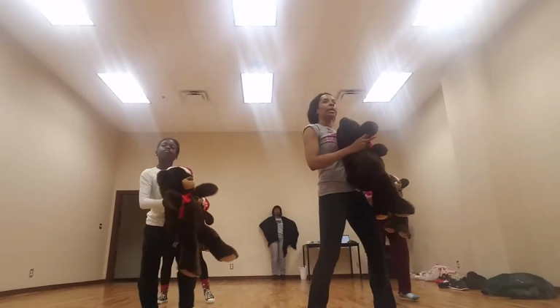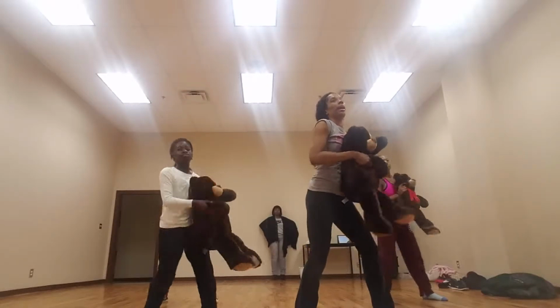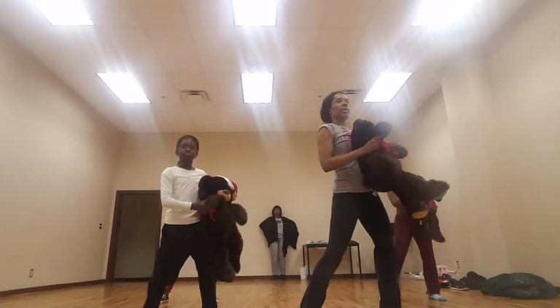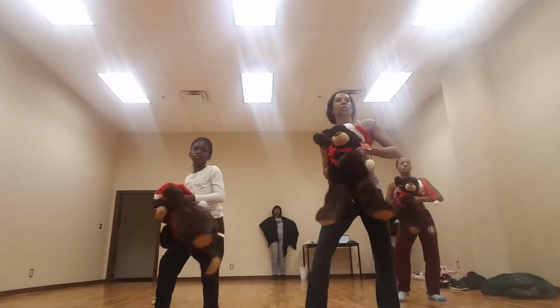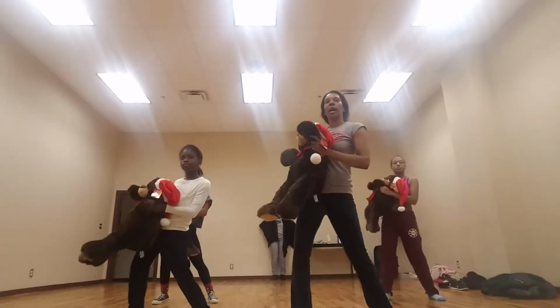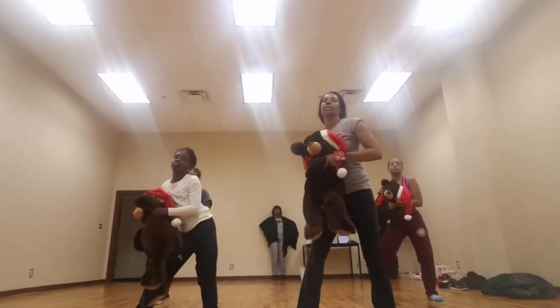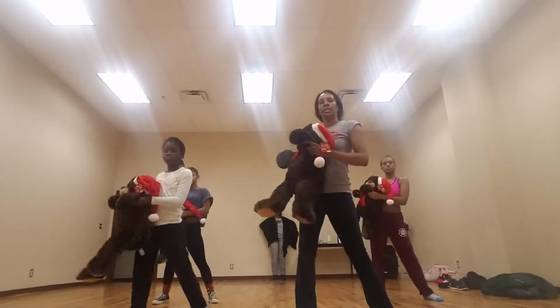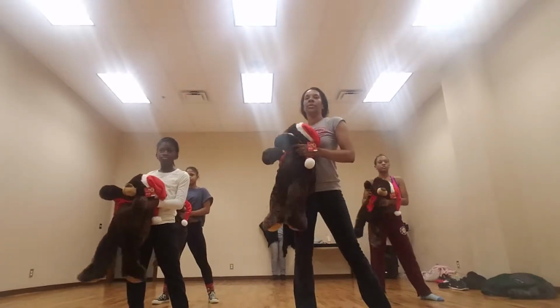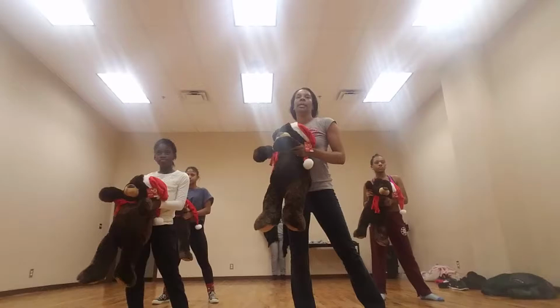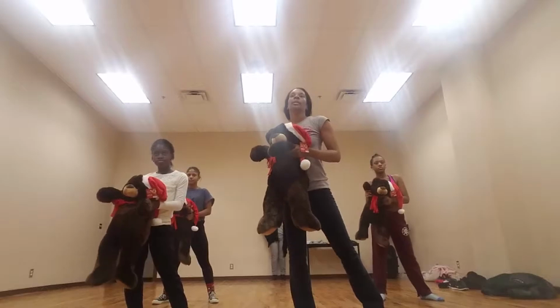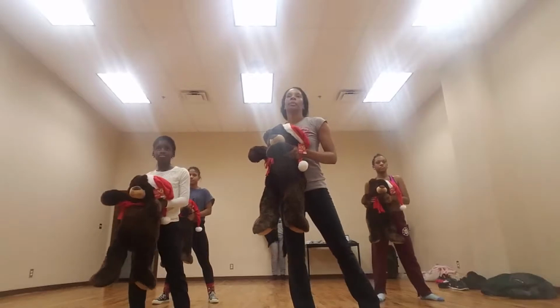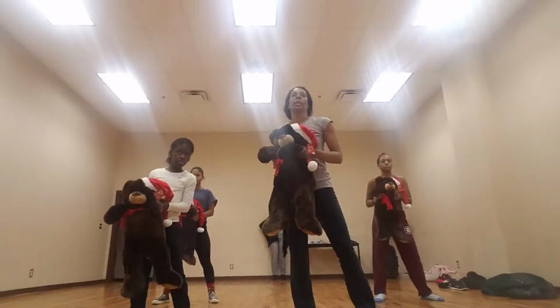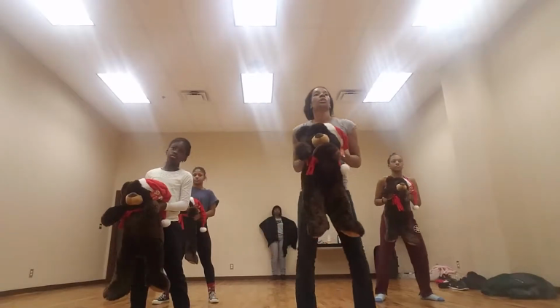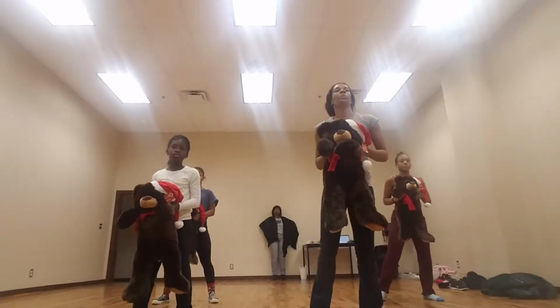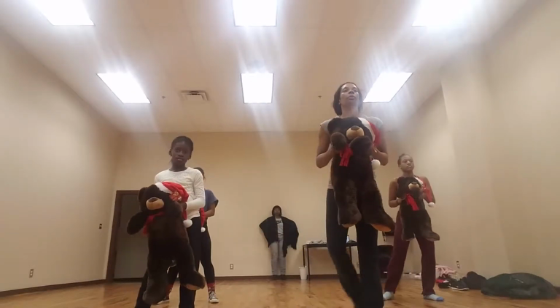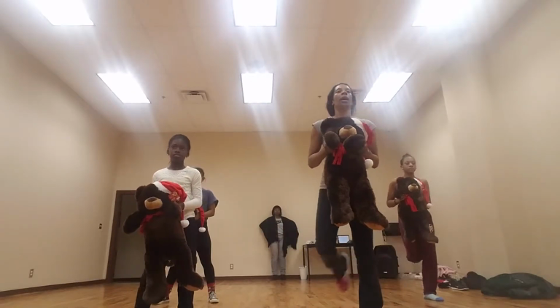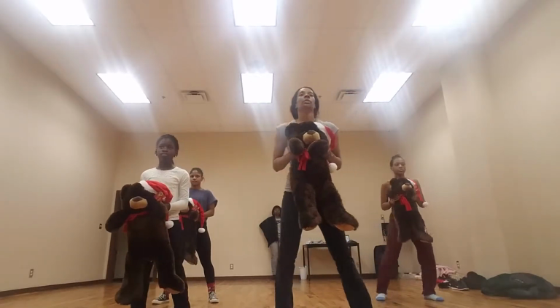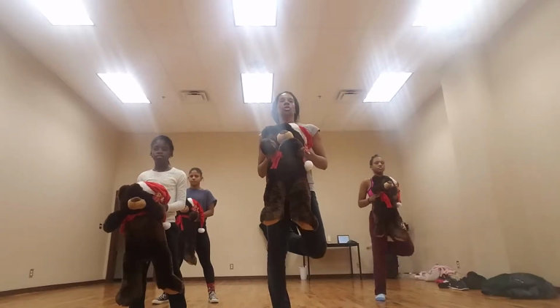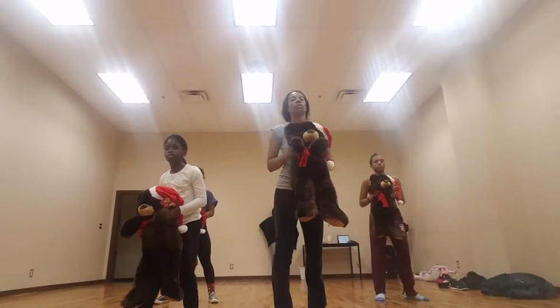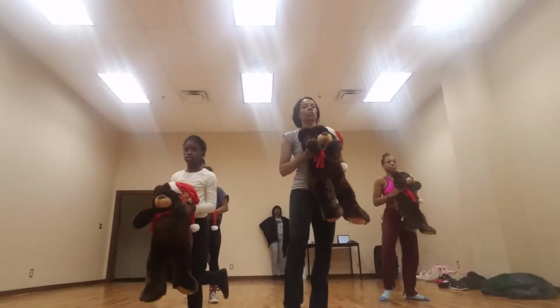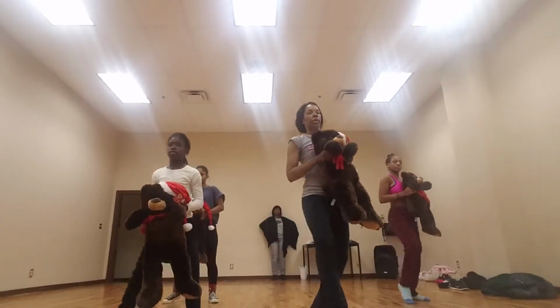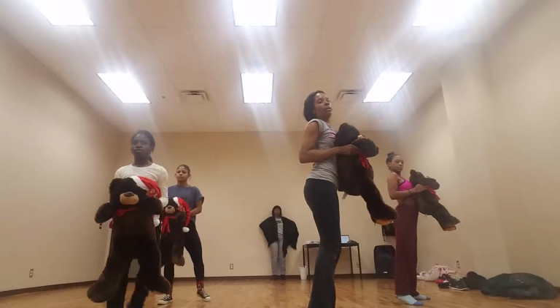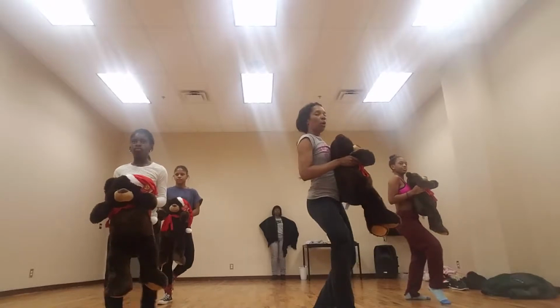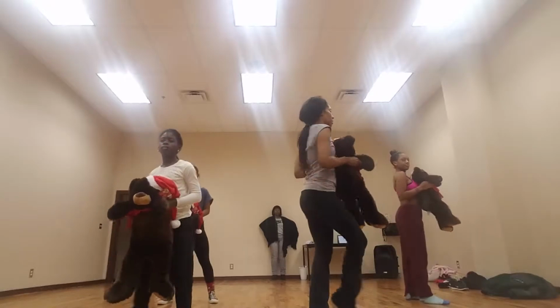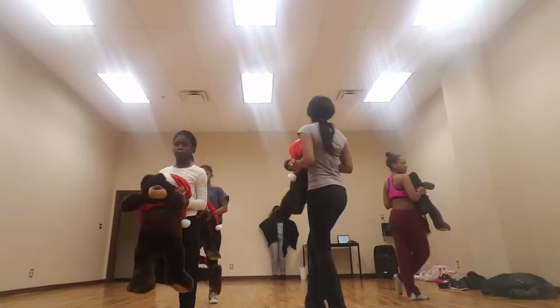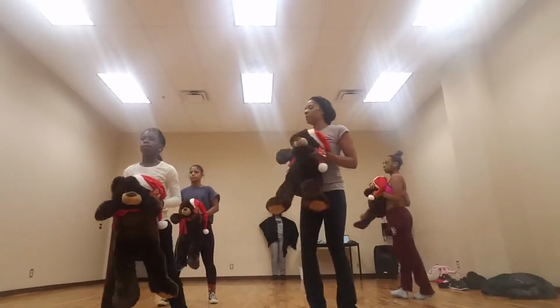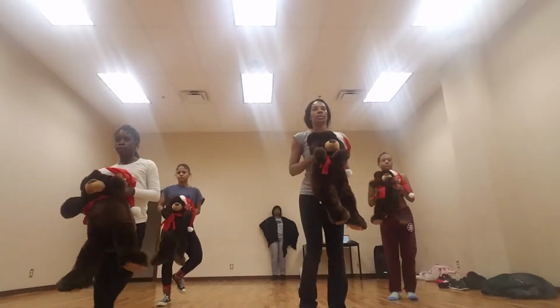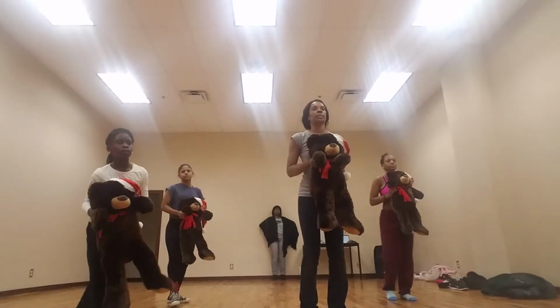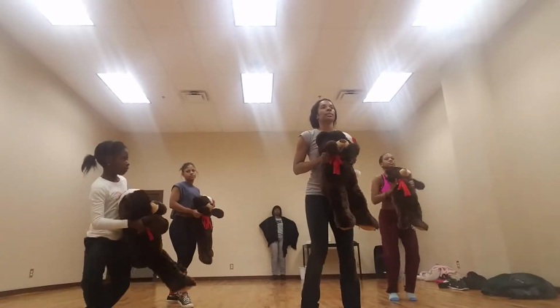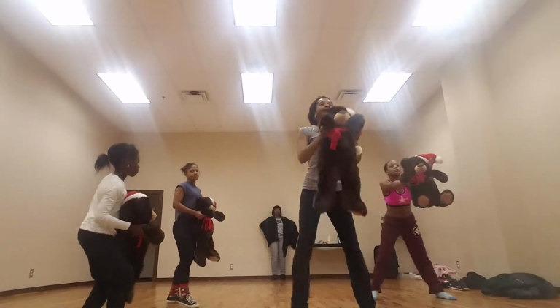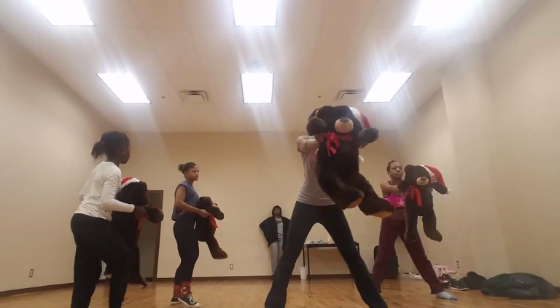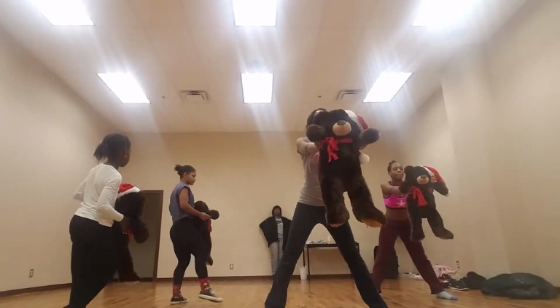We got things to do, five, six, seven, eight. Then we're going to go: swipe your feet, one, two, first group, three, four, turn, five, six, seven, eight.